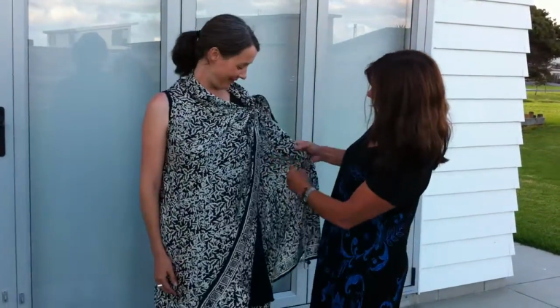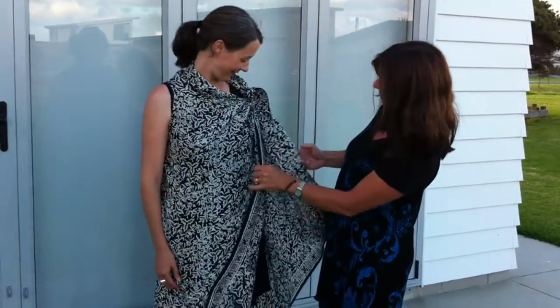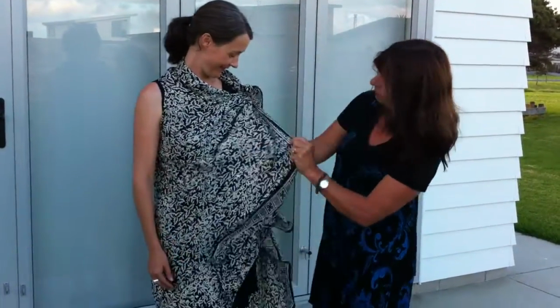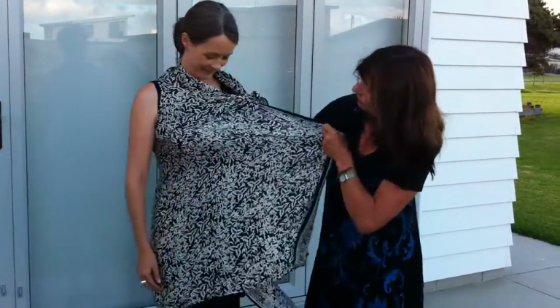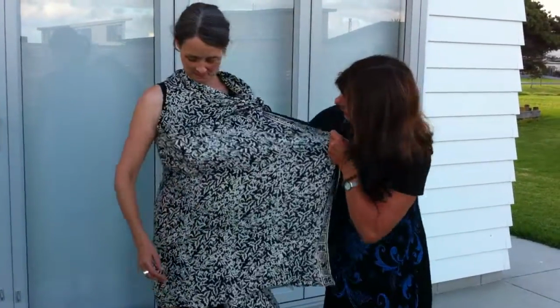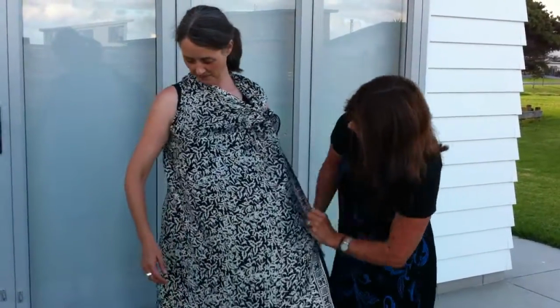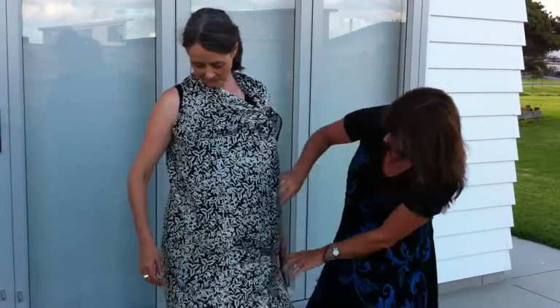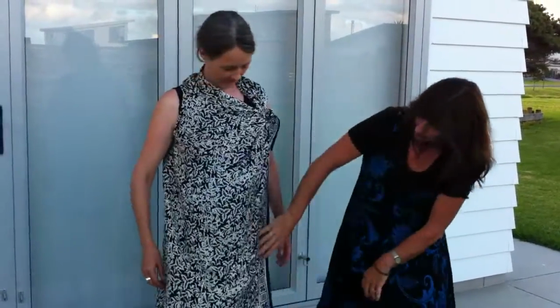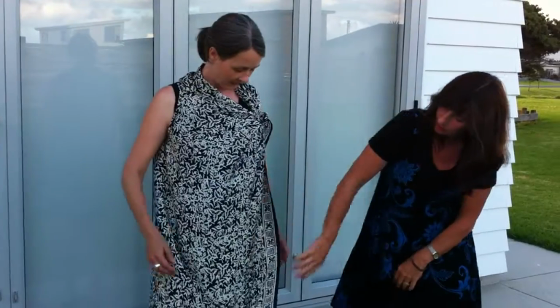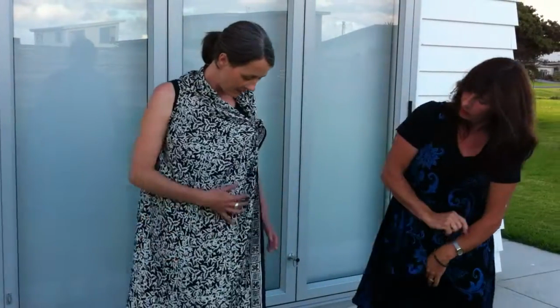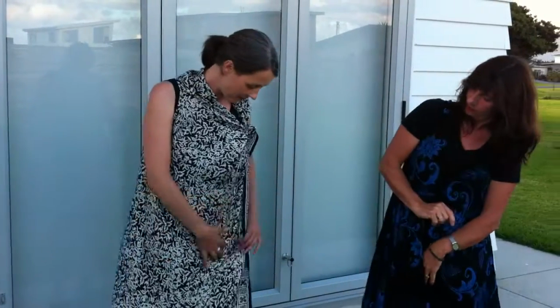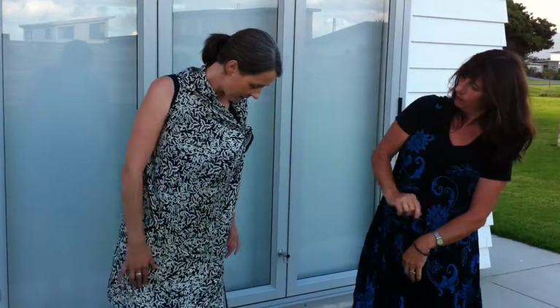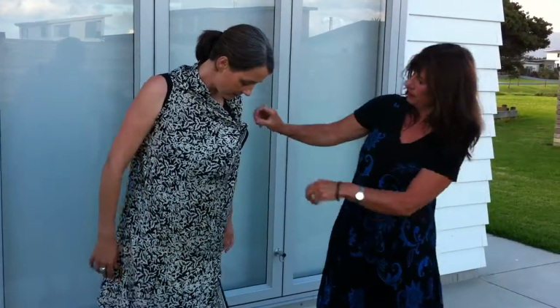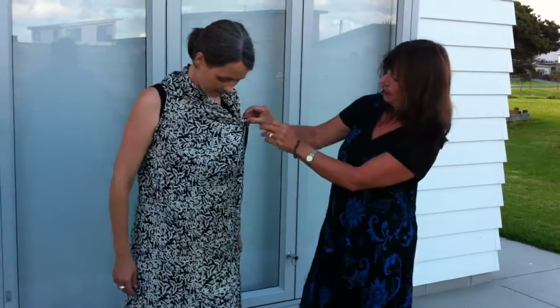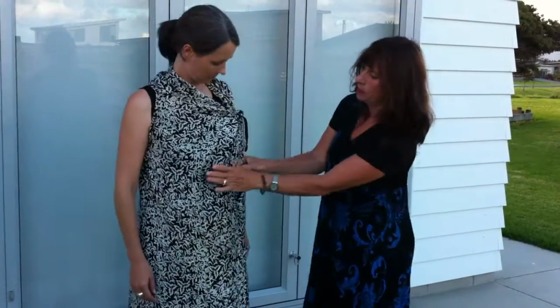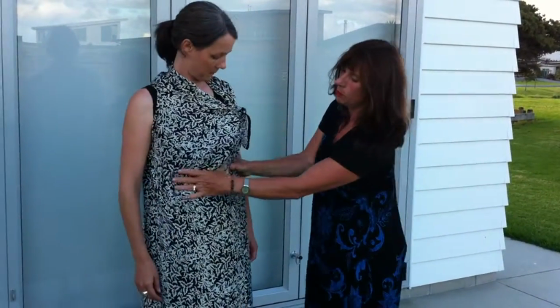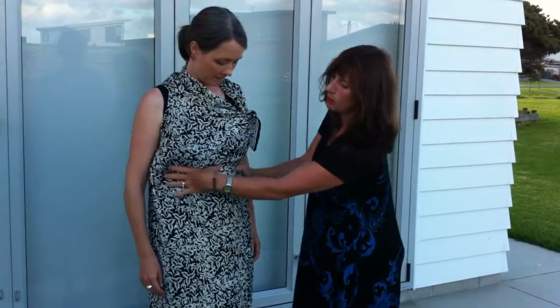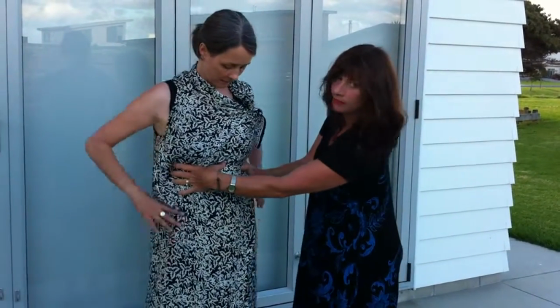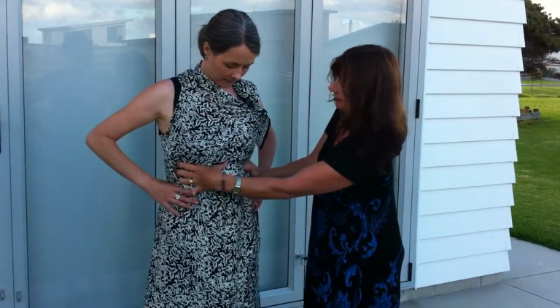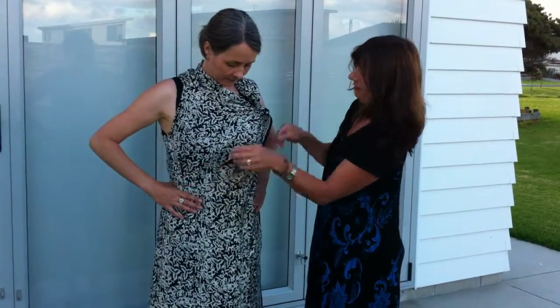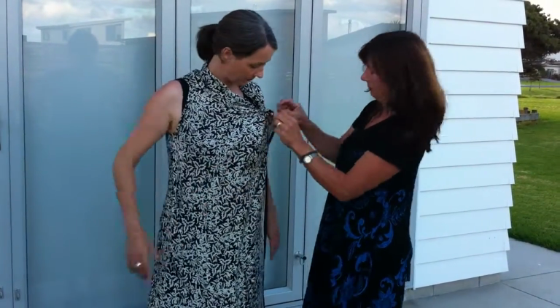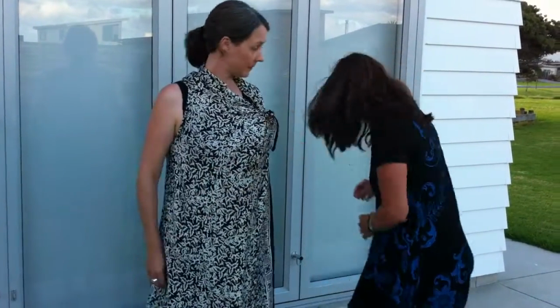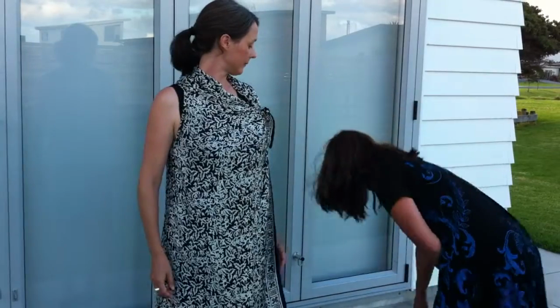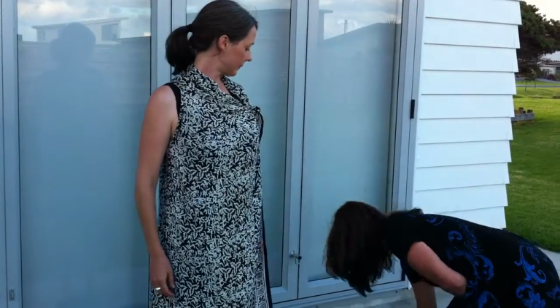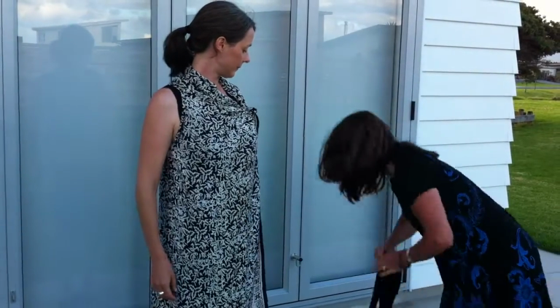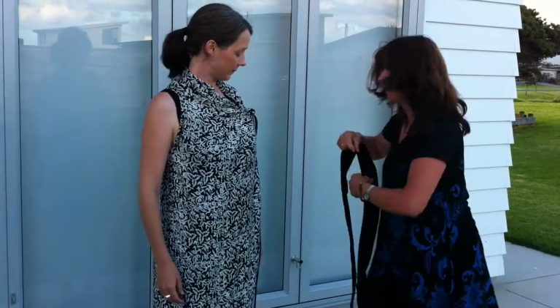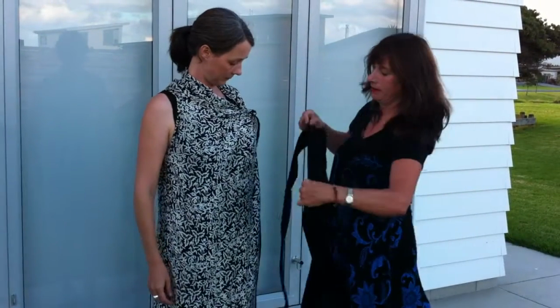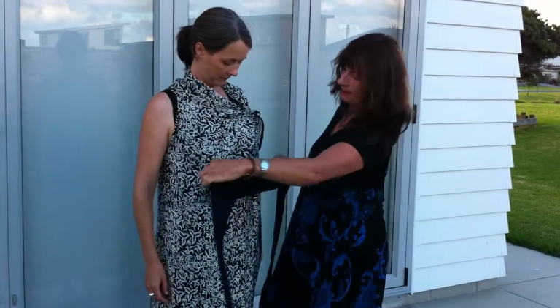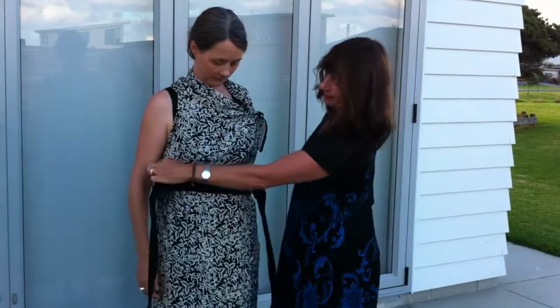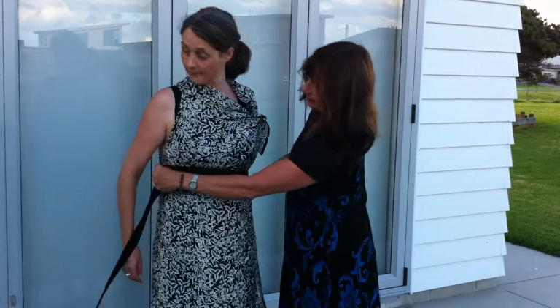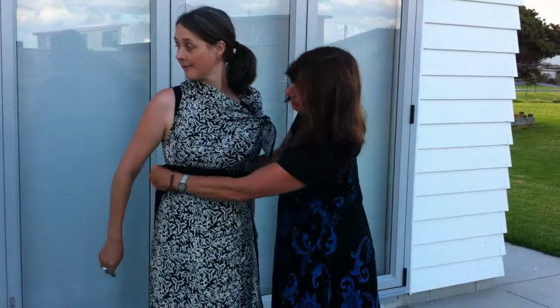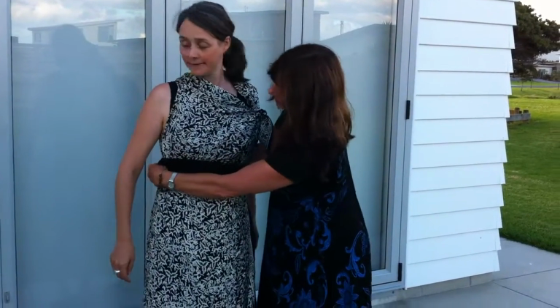Another option — pull it across here and then you just end up with a different look. You've got a belt with it, and it creates this look.